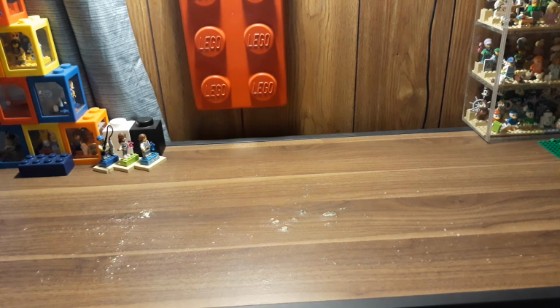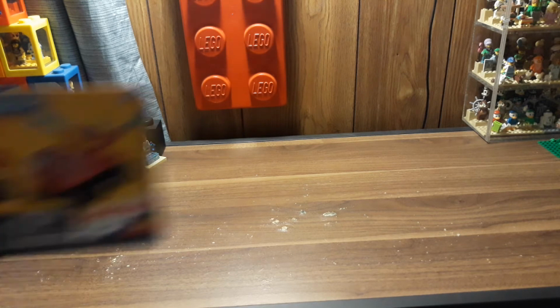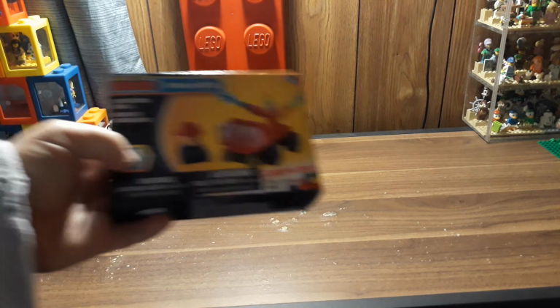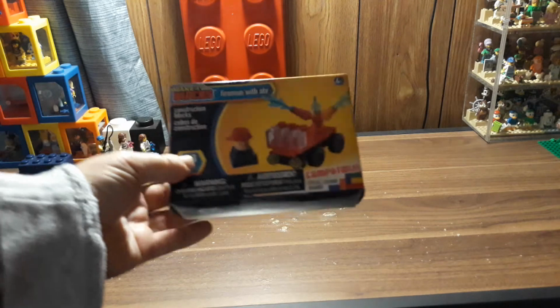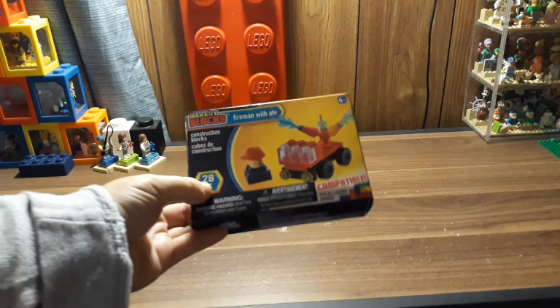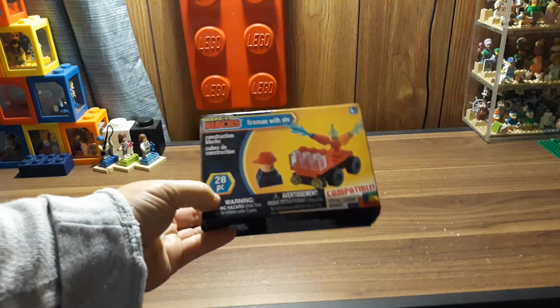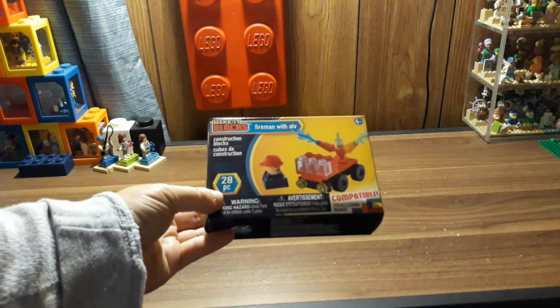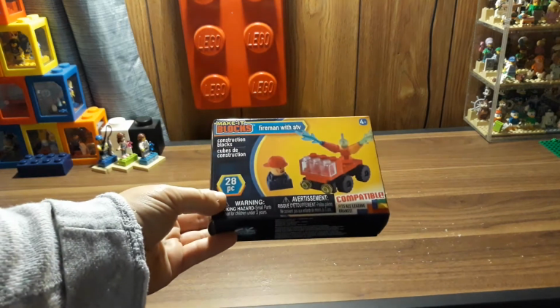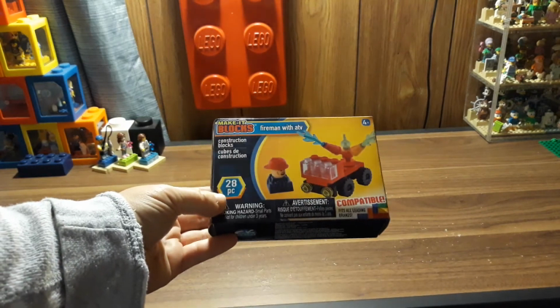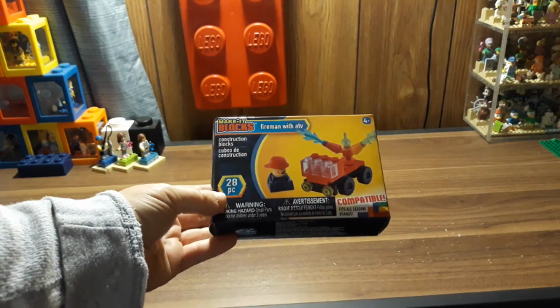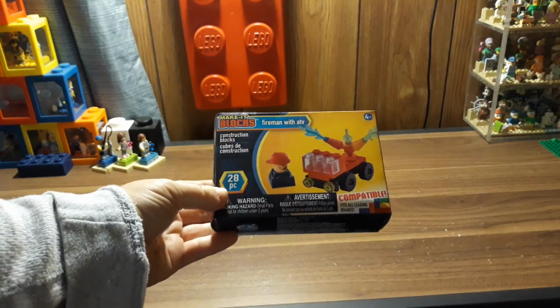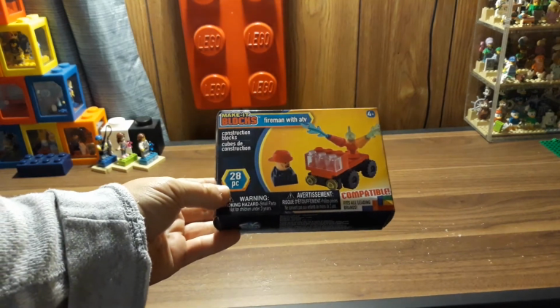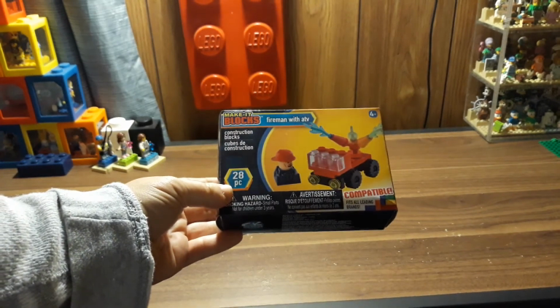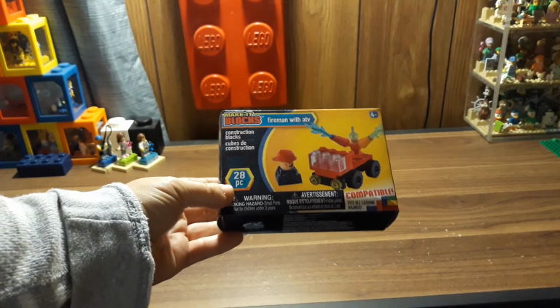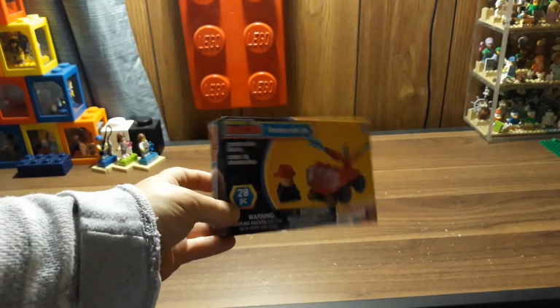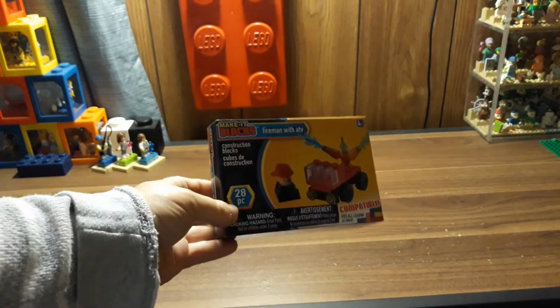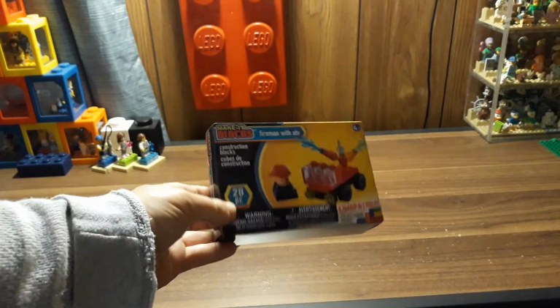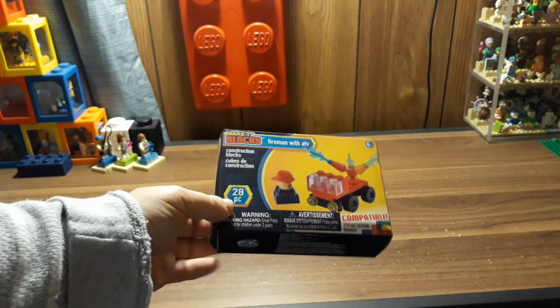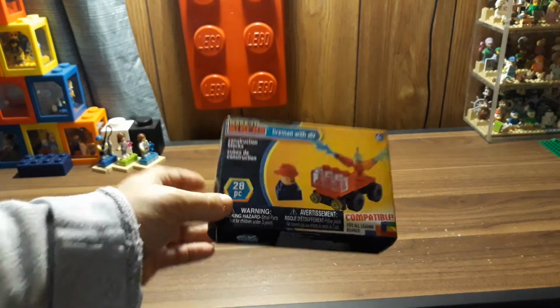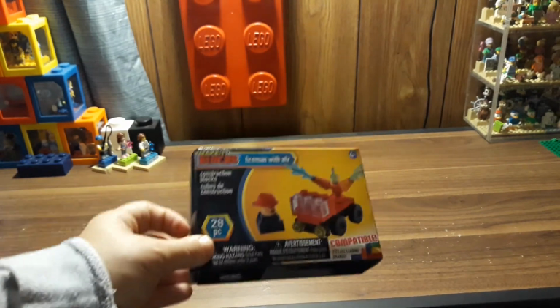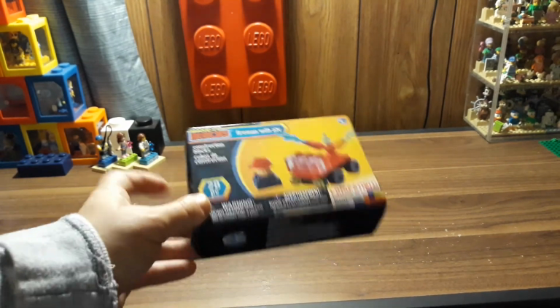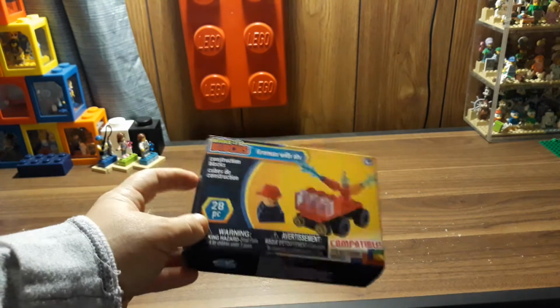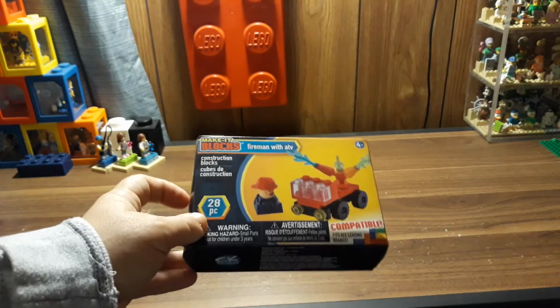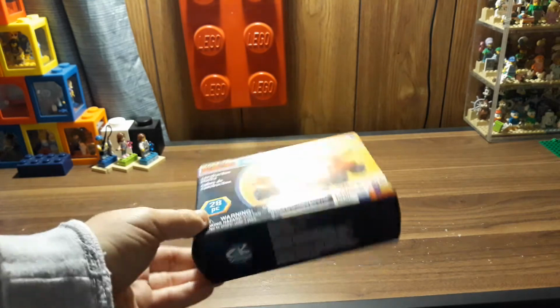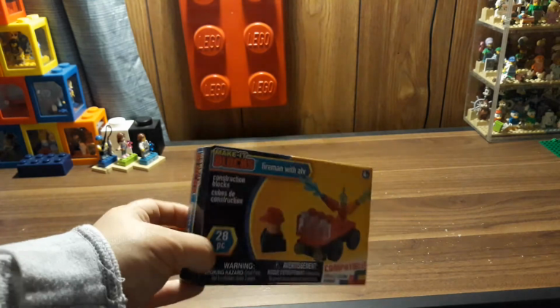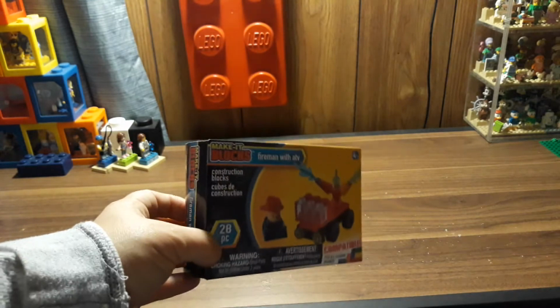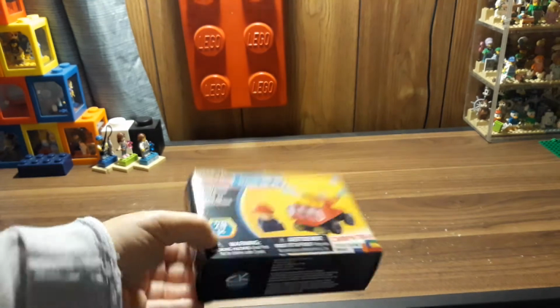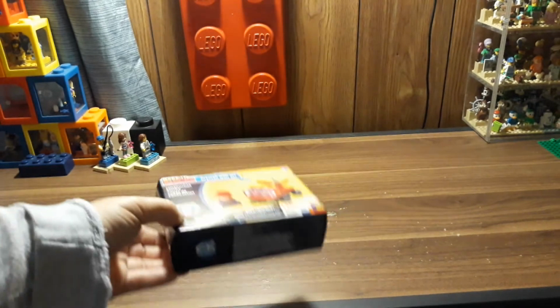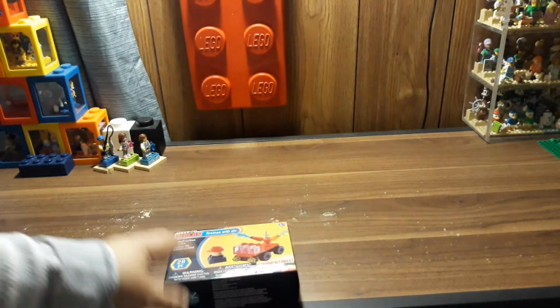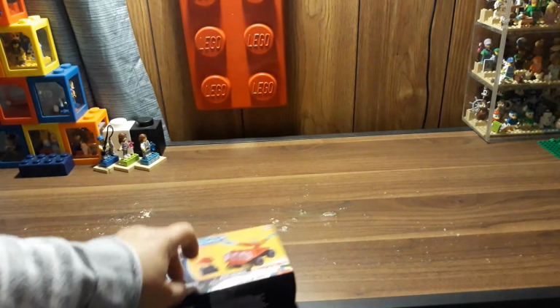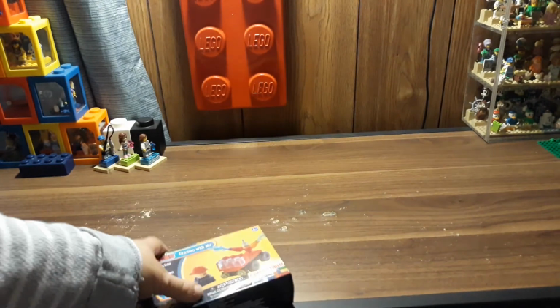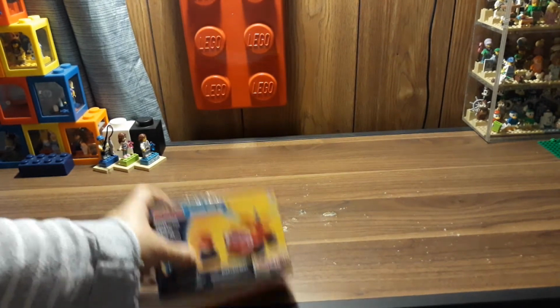I got one of these Make It Blocks Firemen with ATV. I got it to do one of my Lego Versus sets.